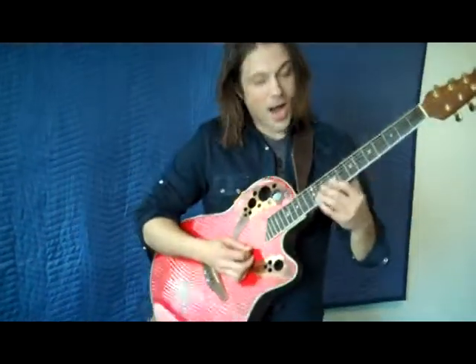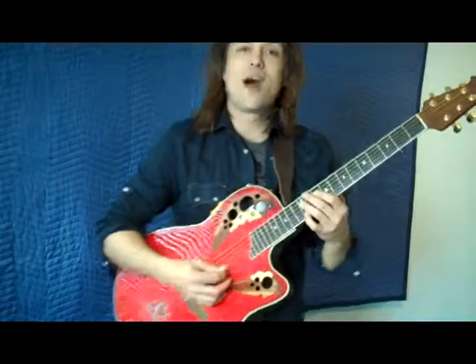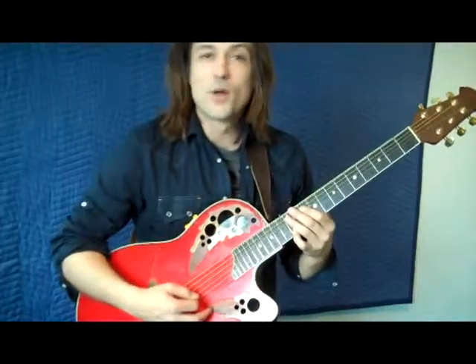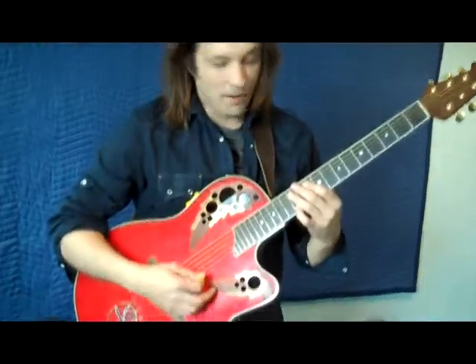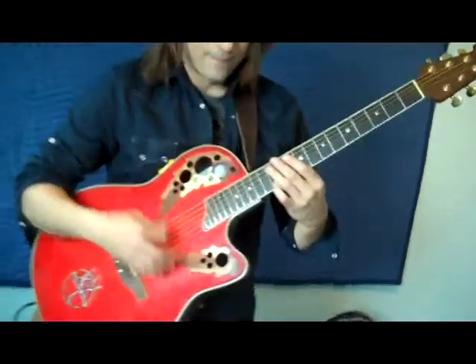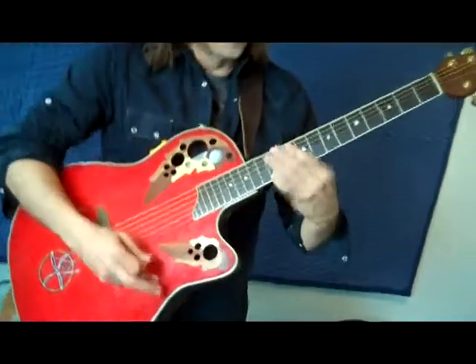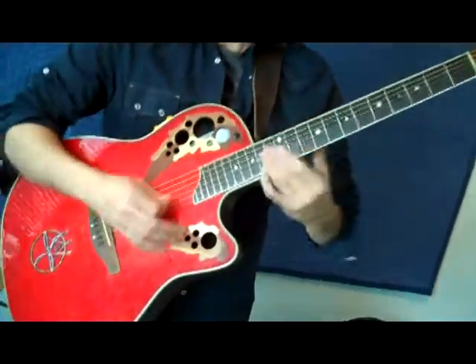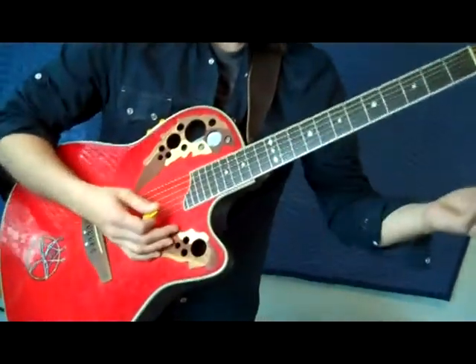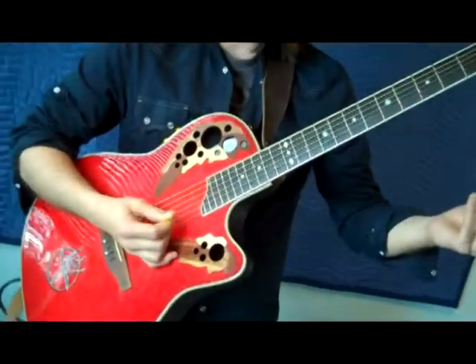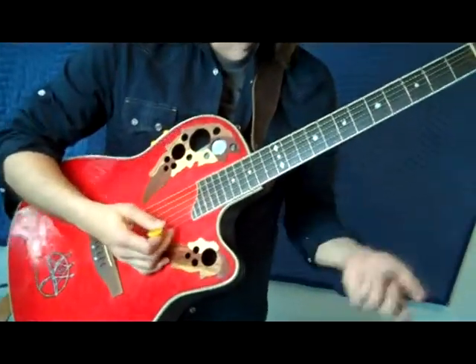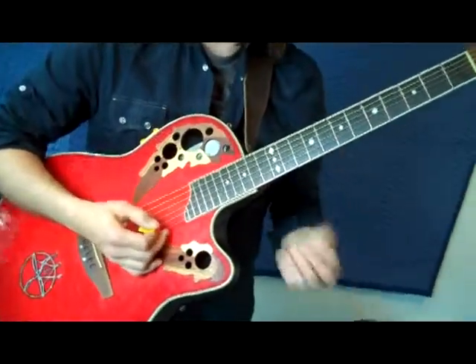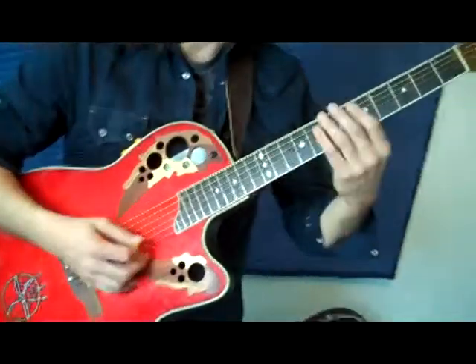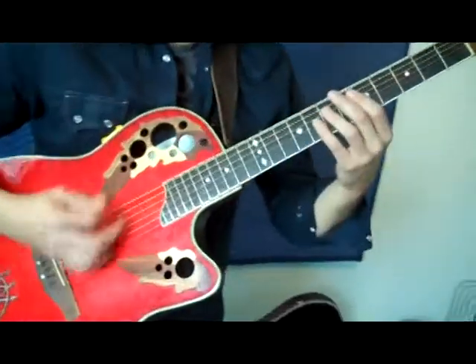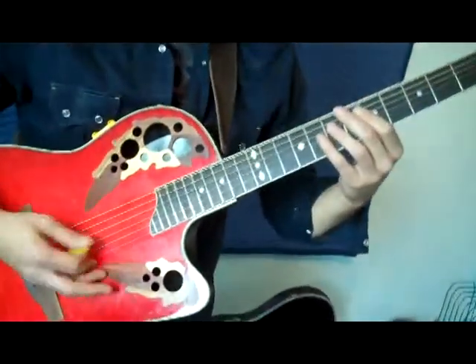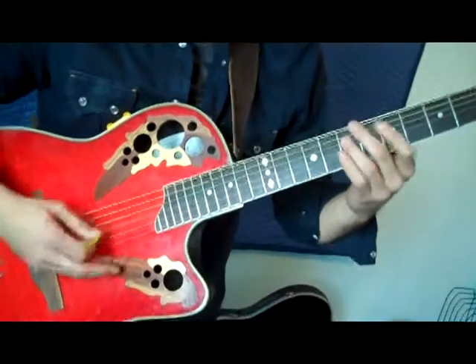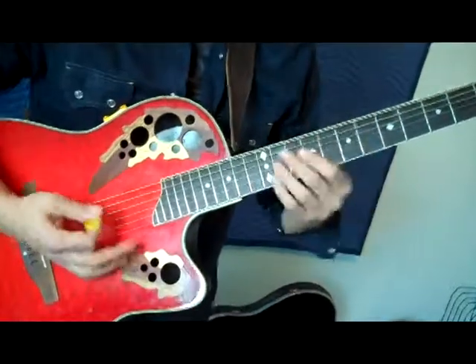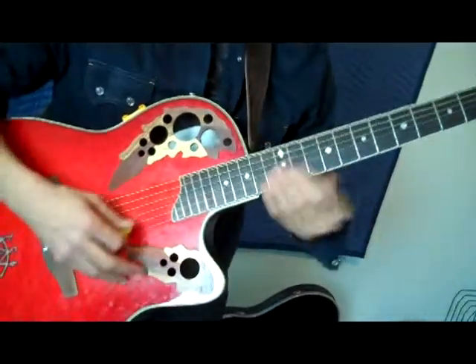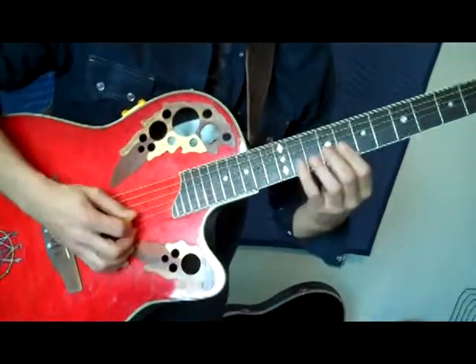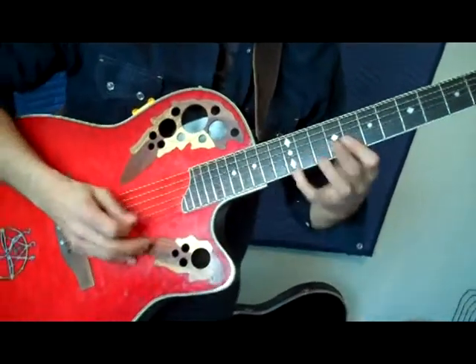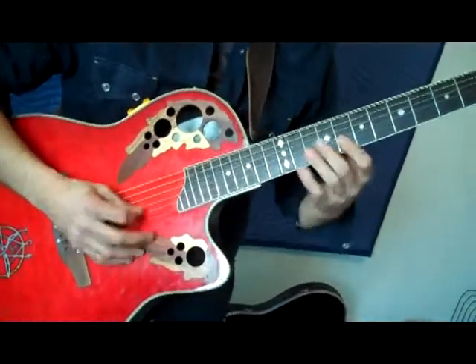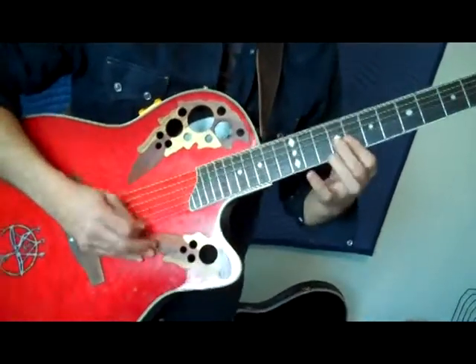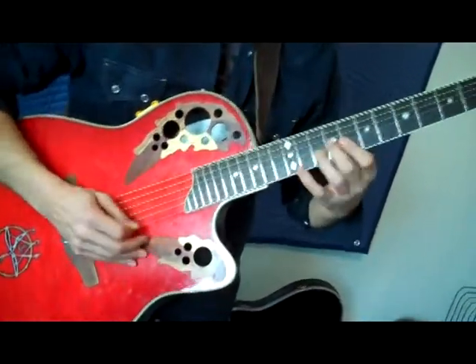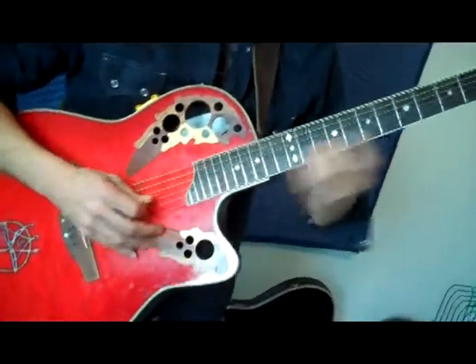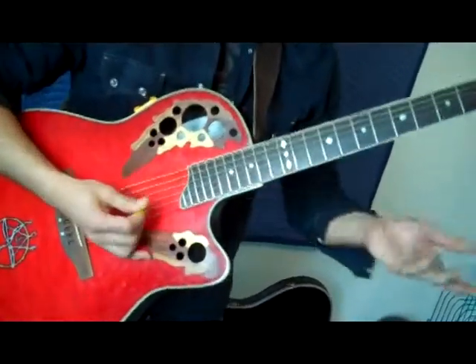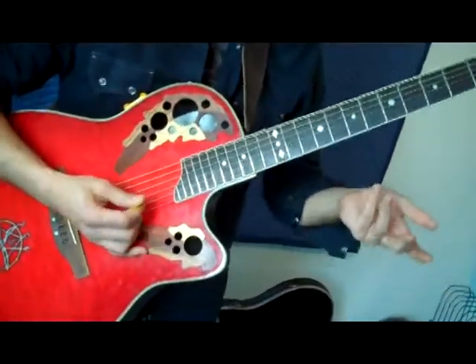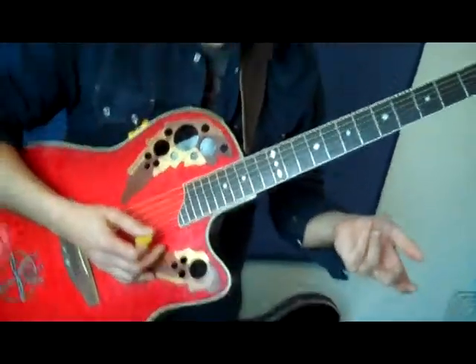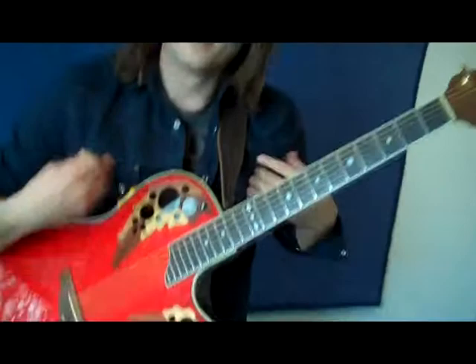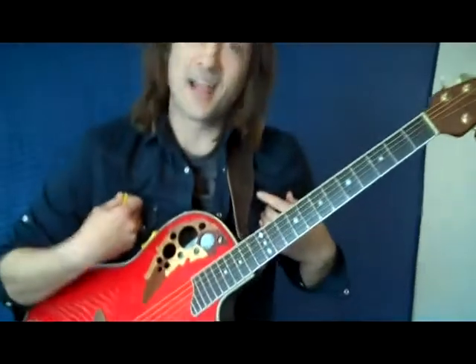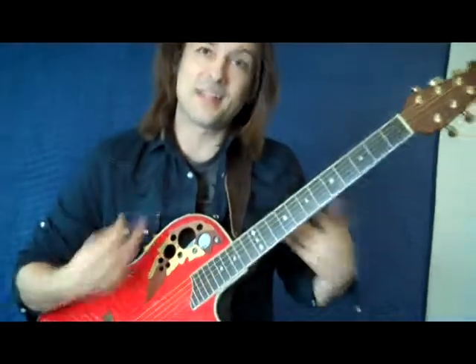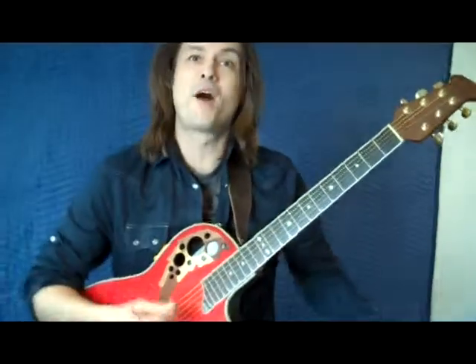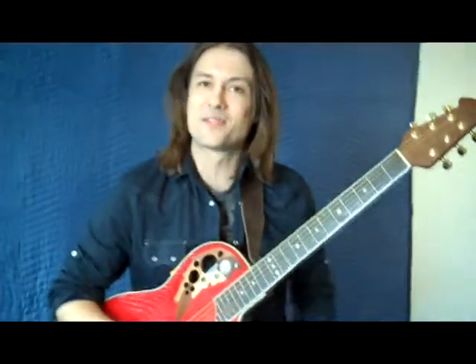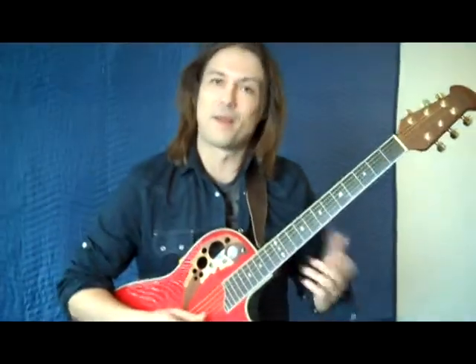I slide up my notes a lot. I do that — another bass technique. So I do that a lot, and that kind of says that's McCarl Rawerson when he's playing.